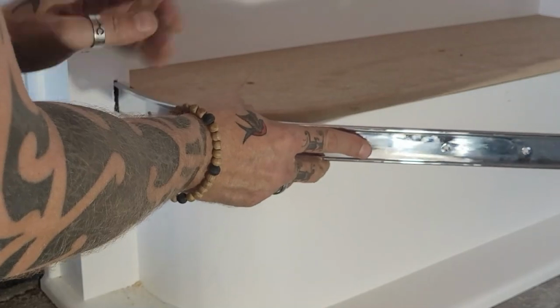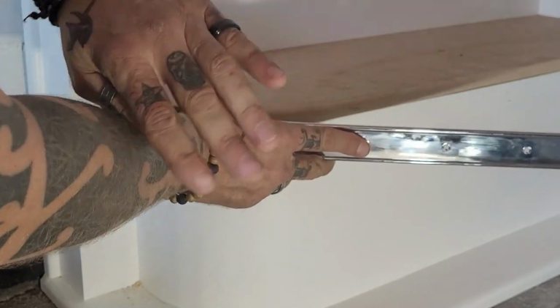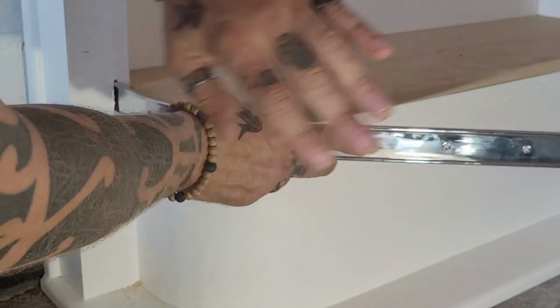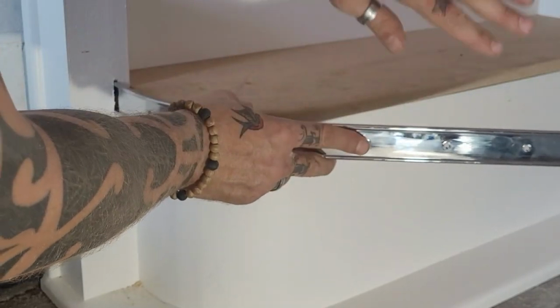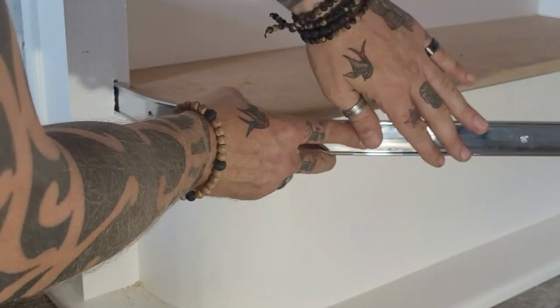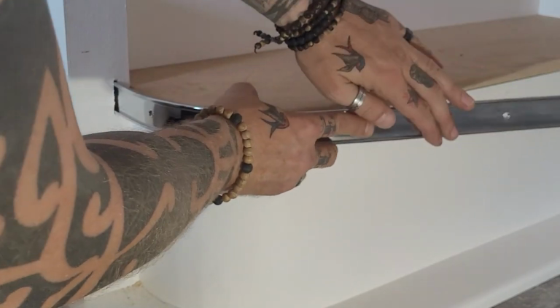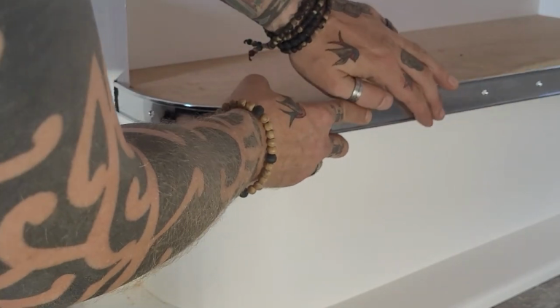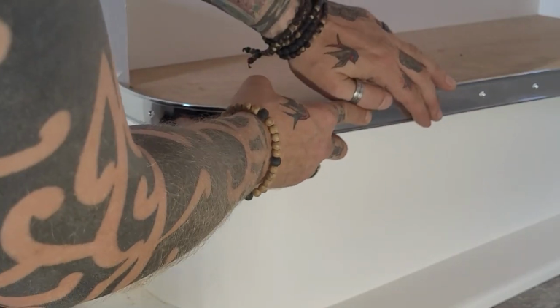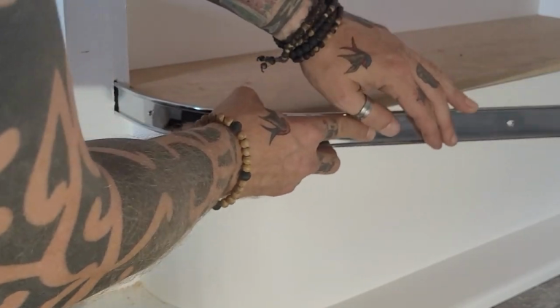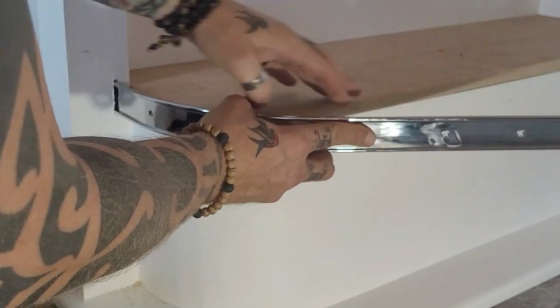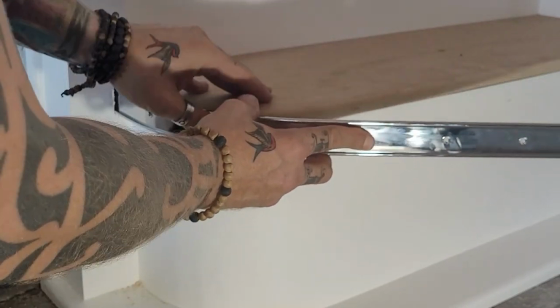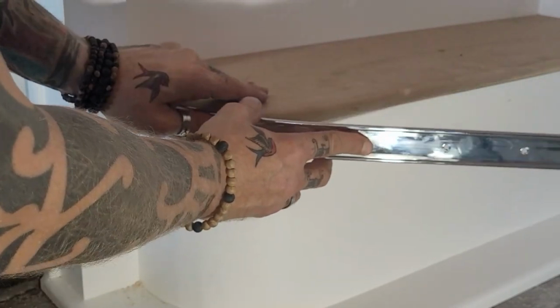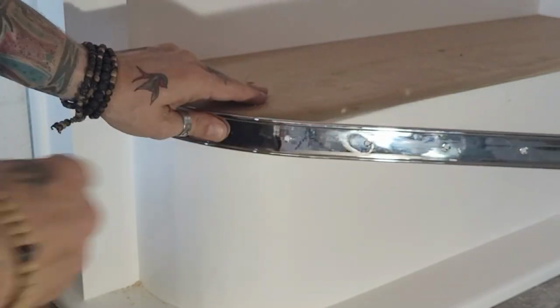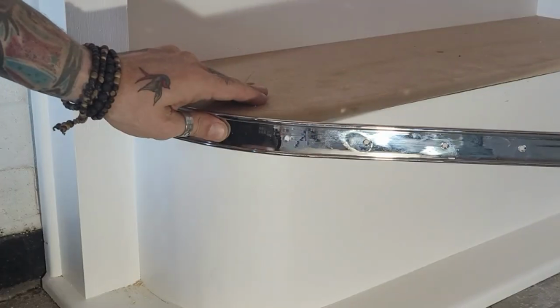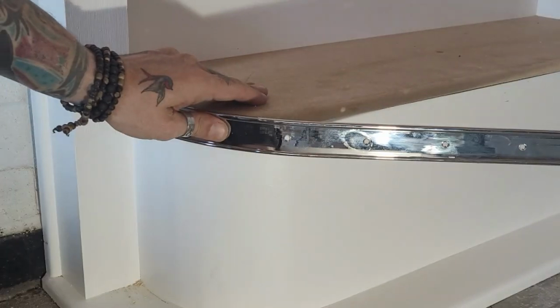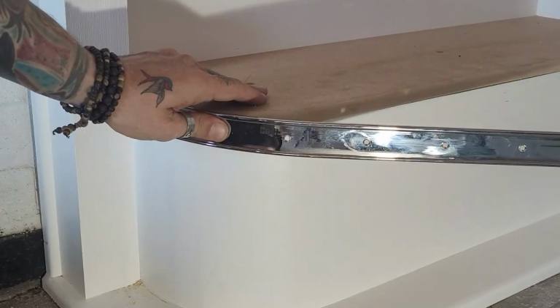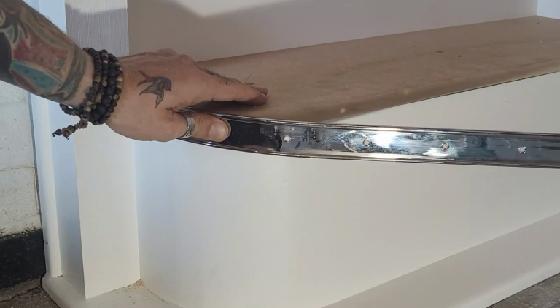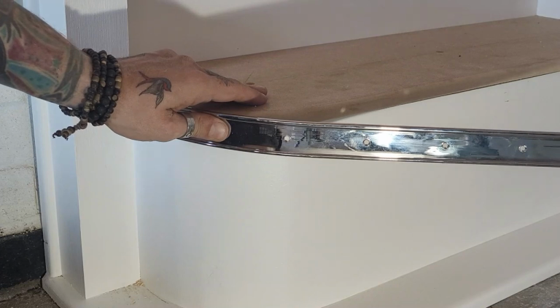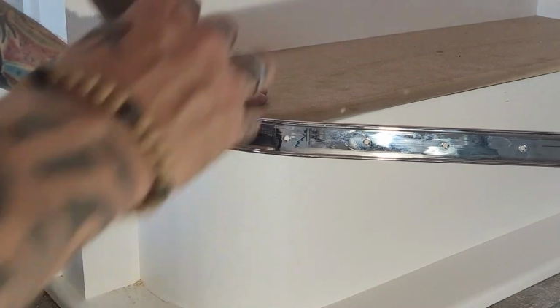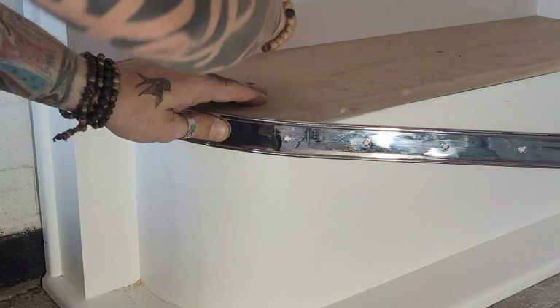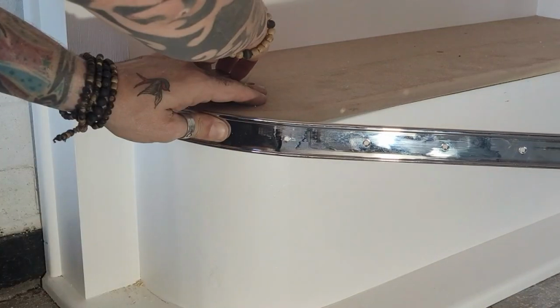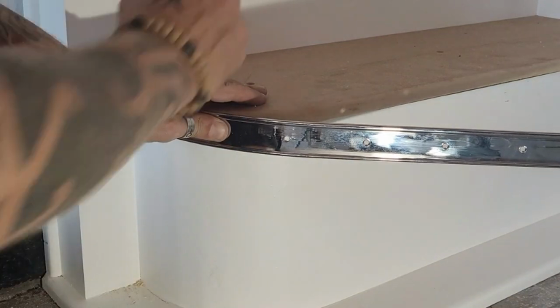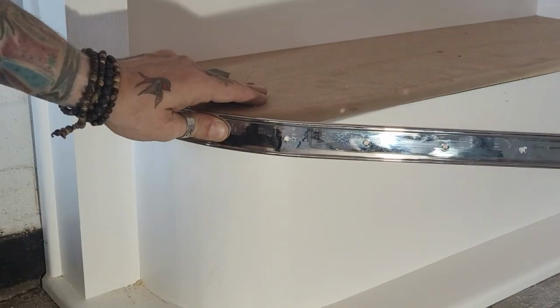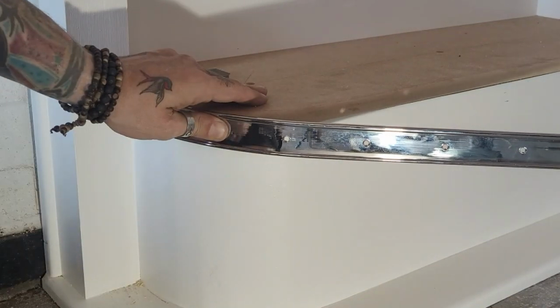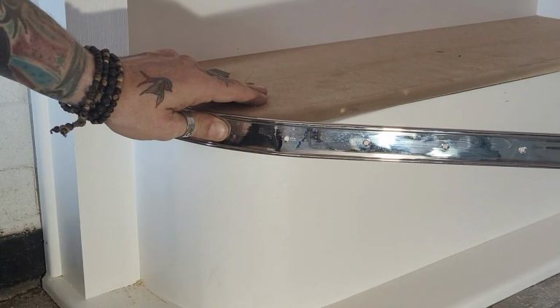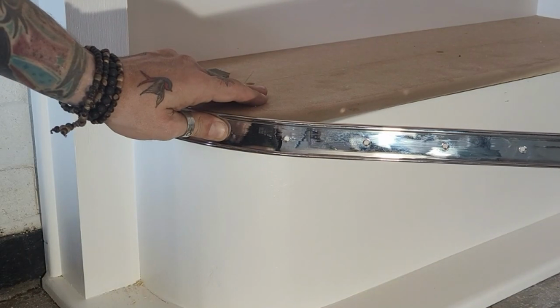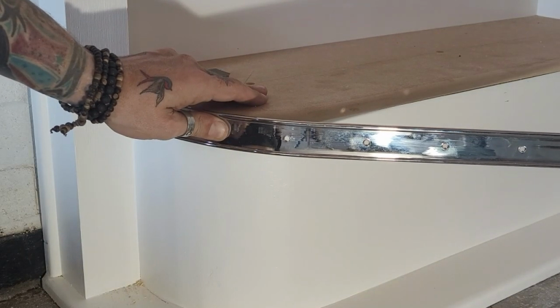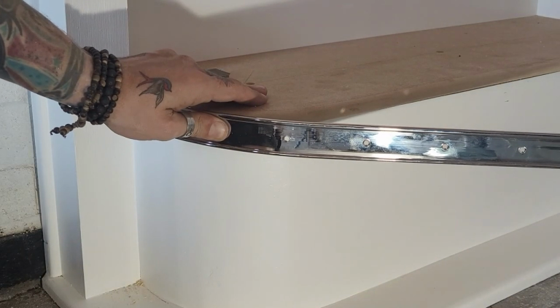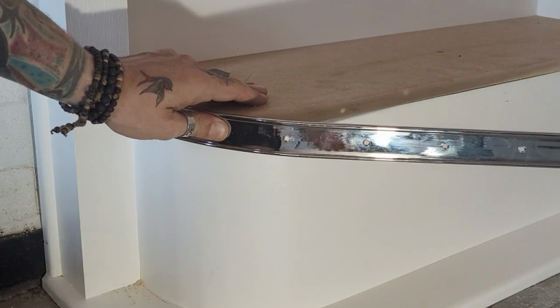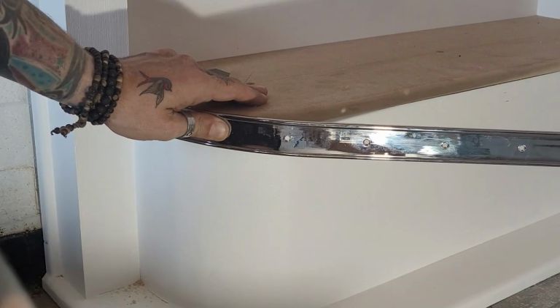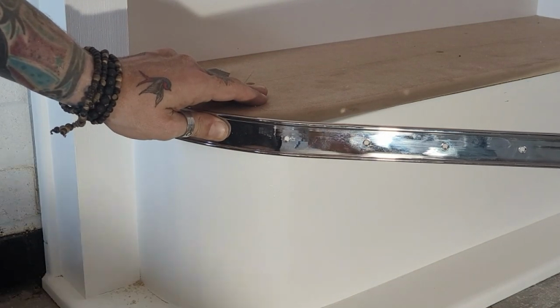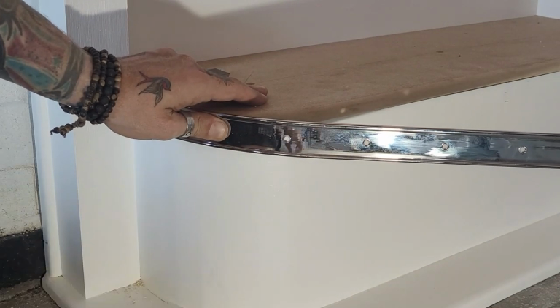Just bring it all the way around, make sure you're in the right position. Obviously we can't gauge that depth cut as much as we'd like.